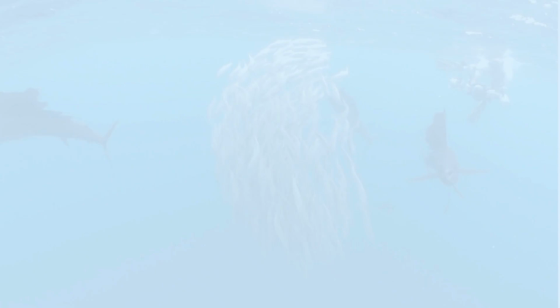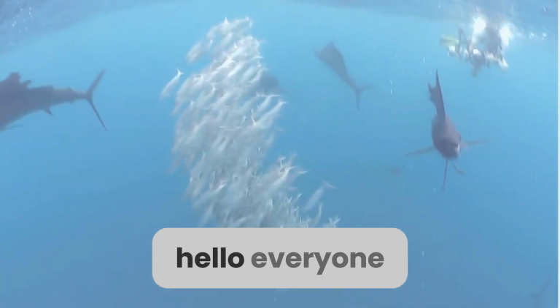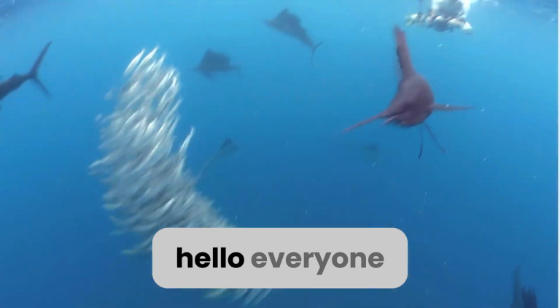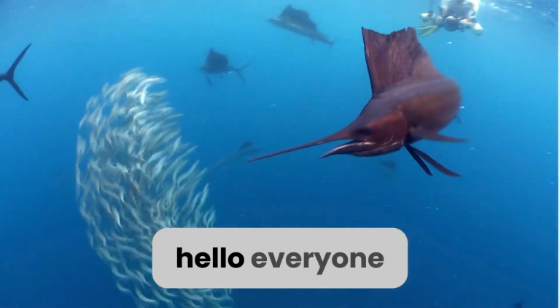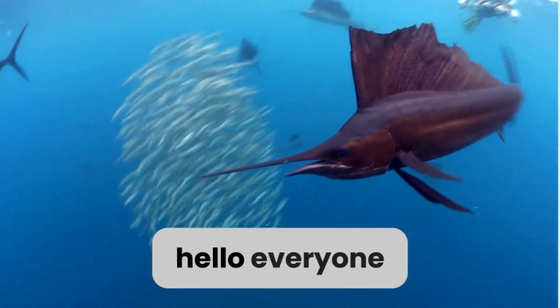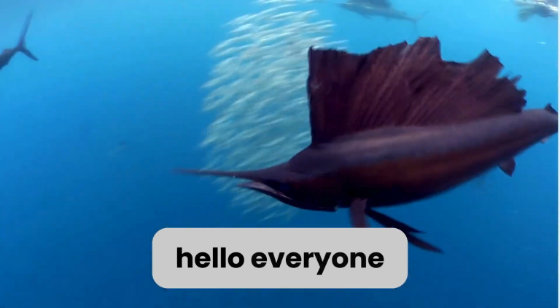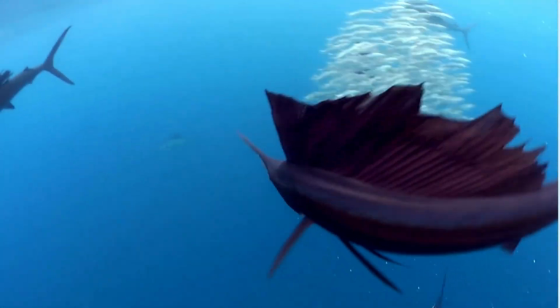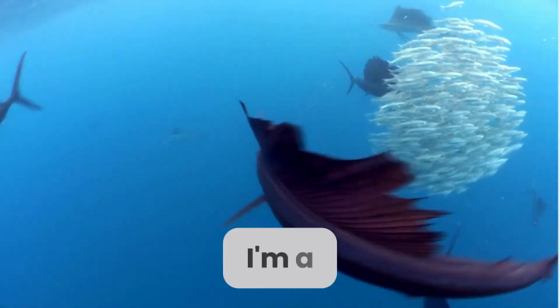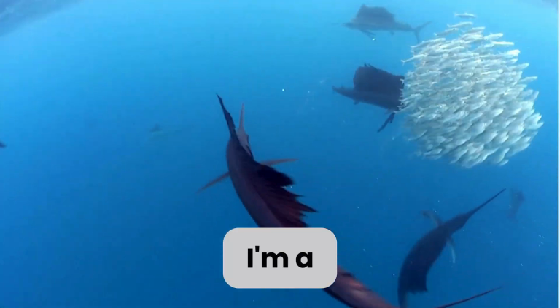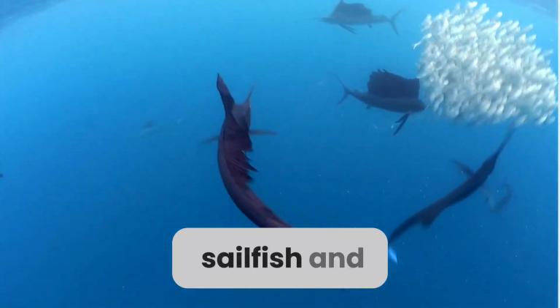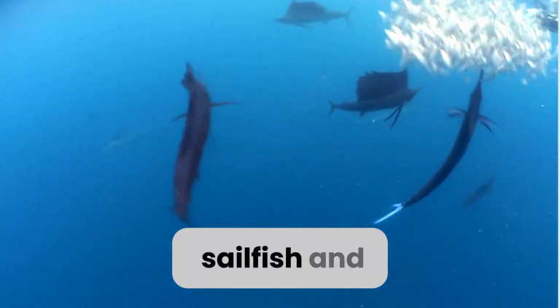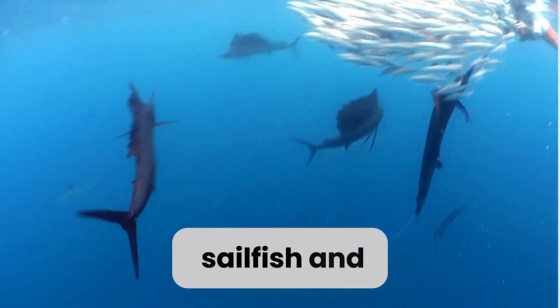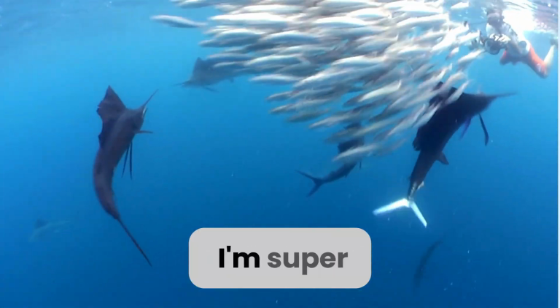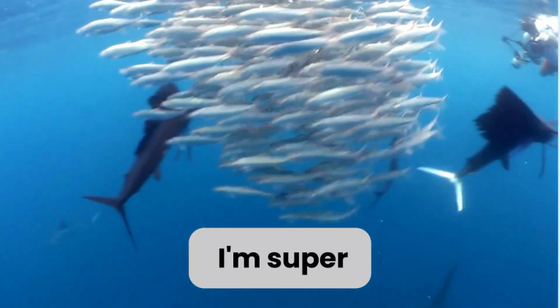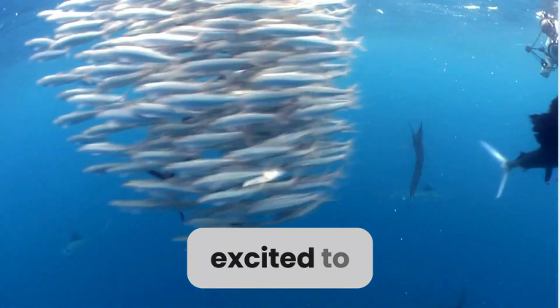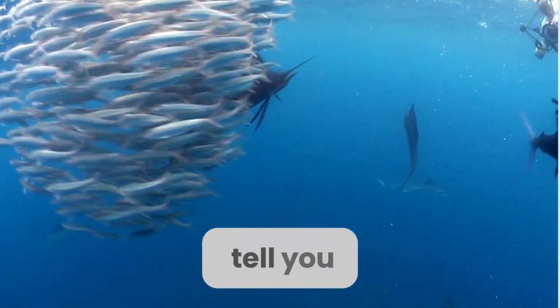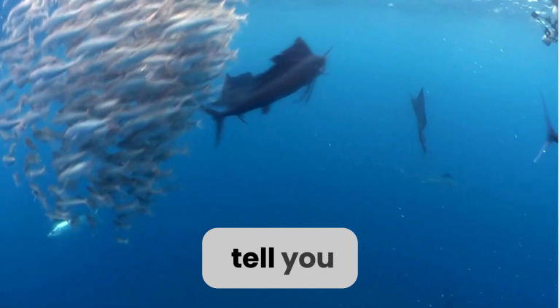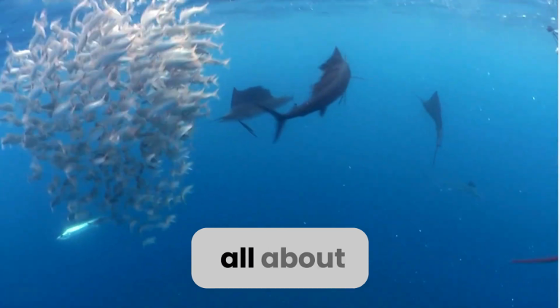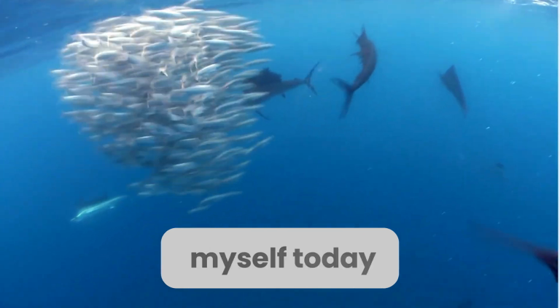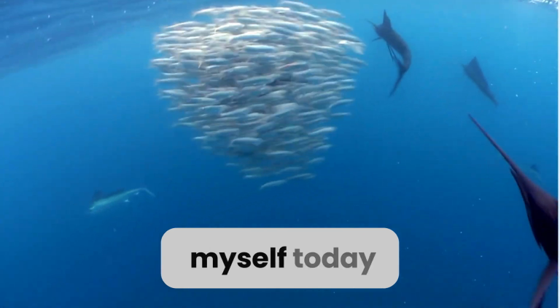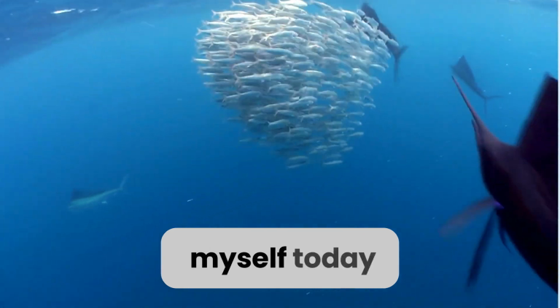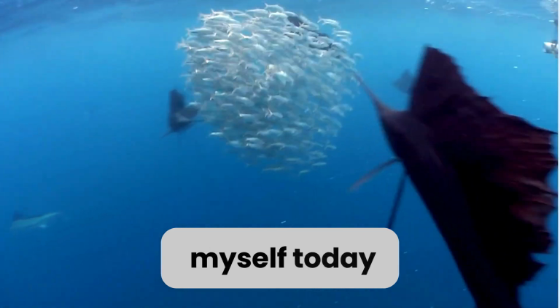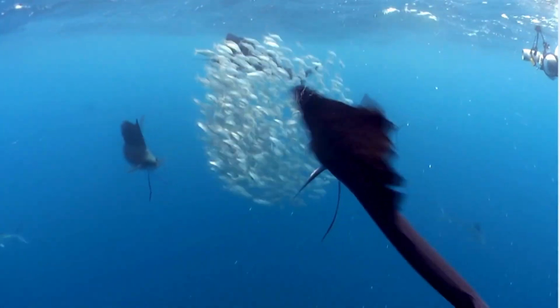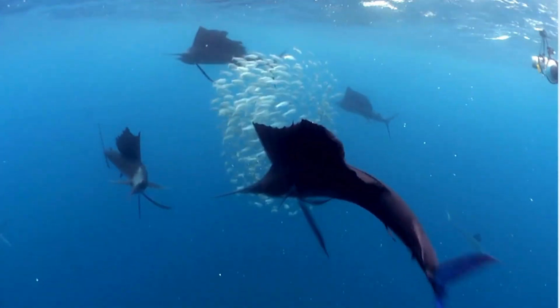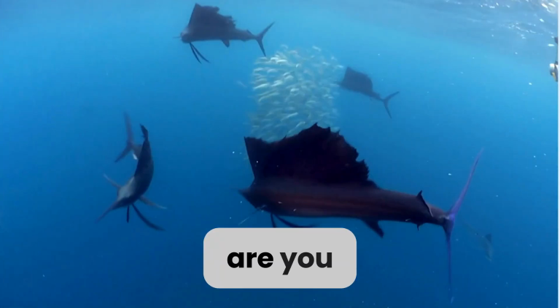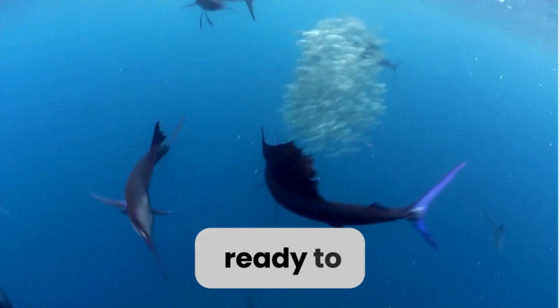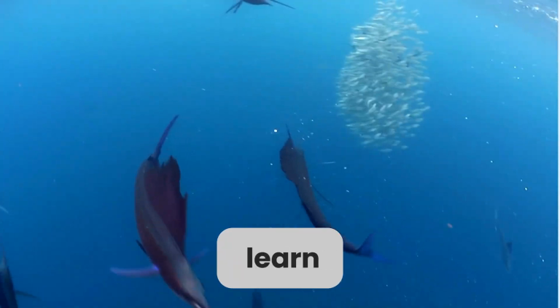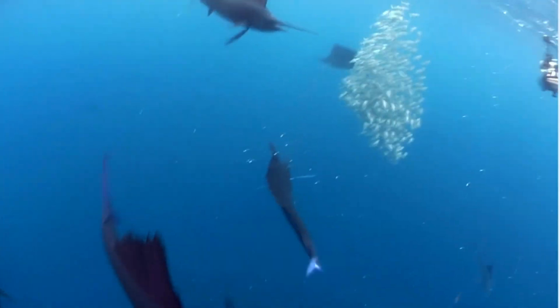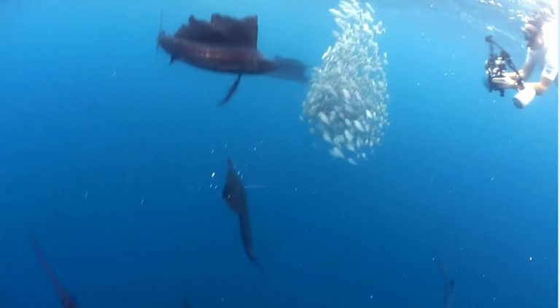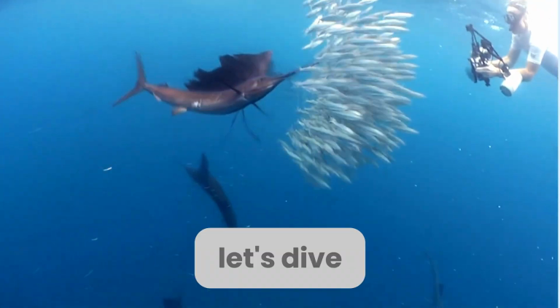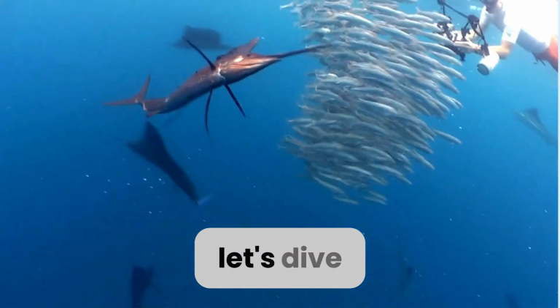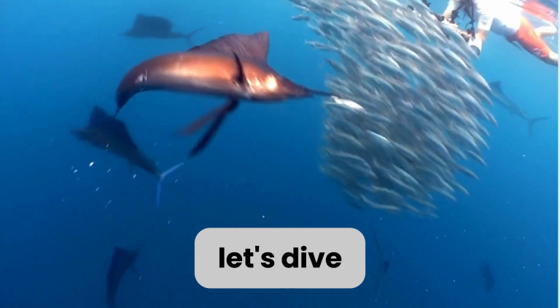Hello, everyone. I'm a sailfish, and I'm super excited to tell you all about myself today. Are you ready to learn? Let's dive in.